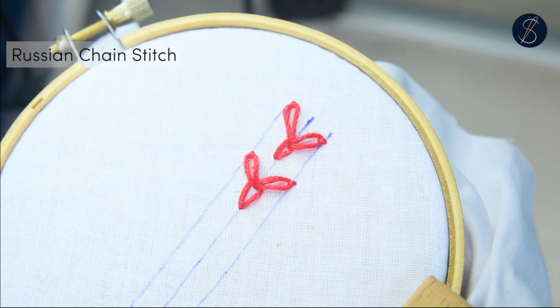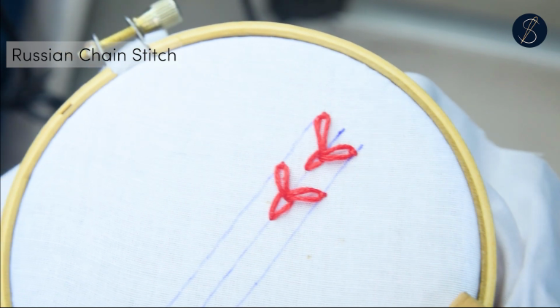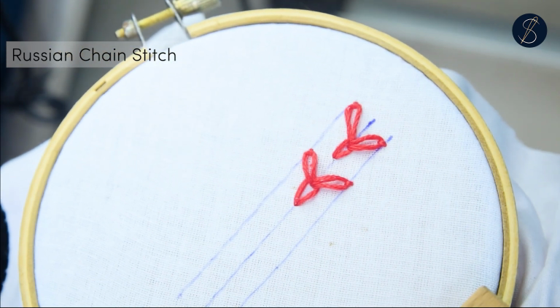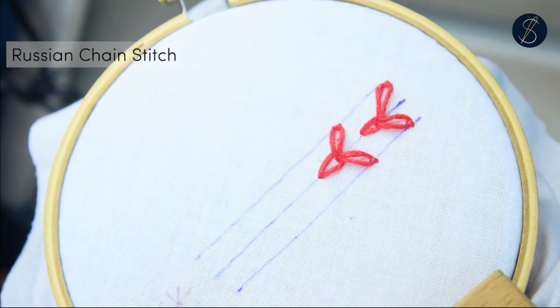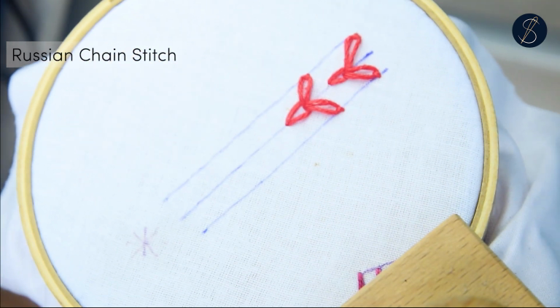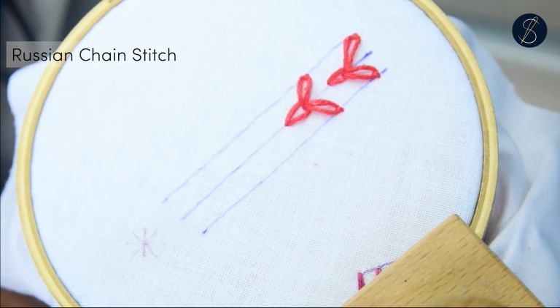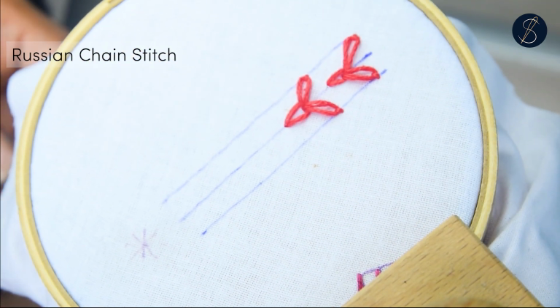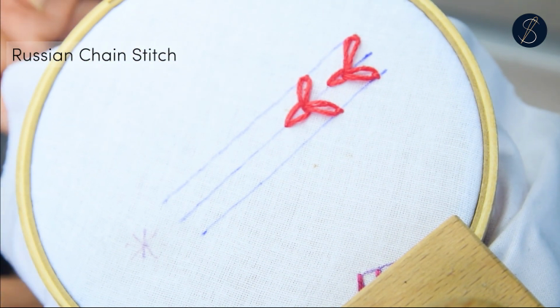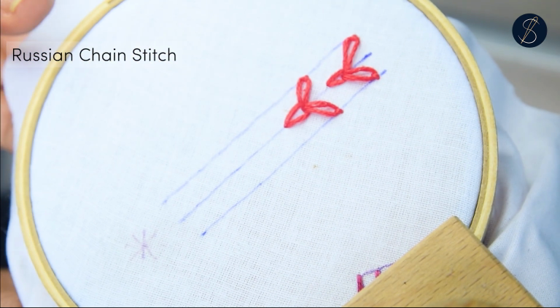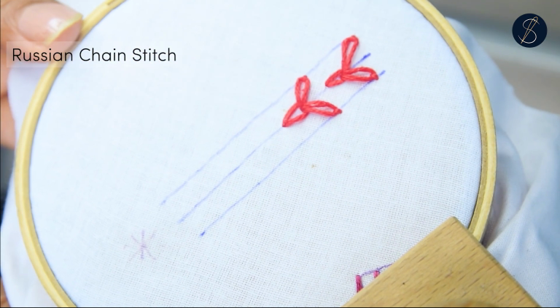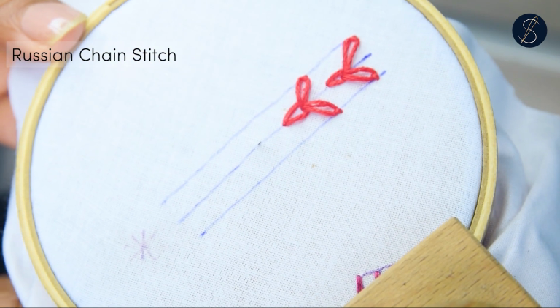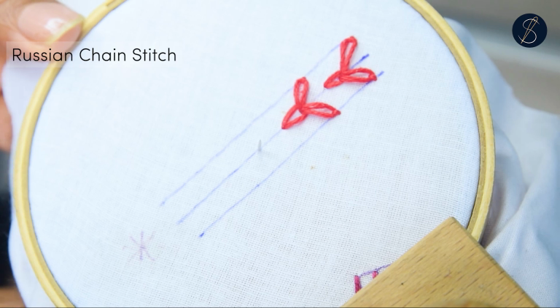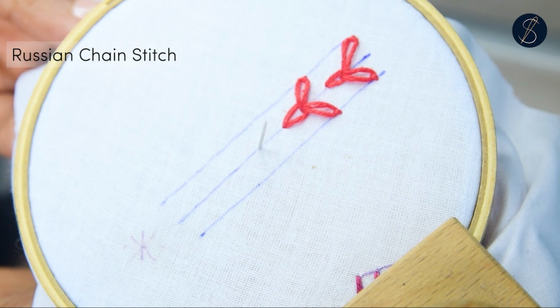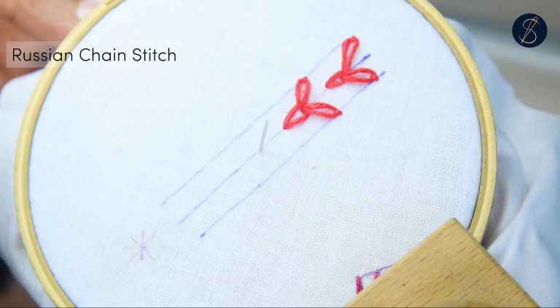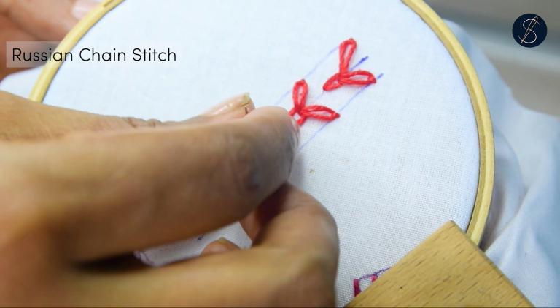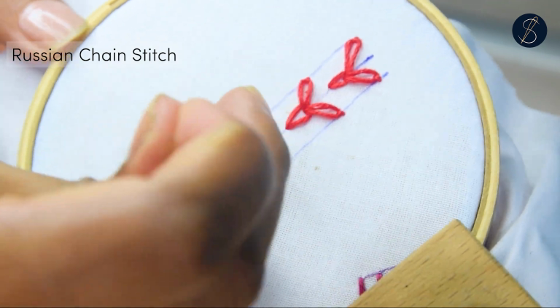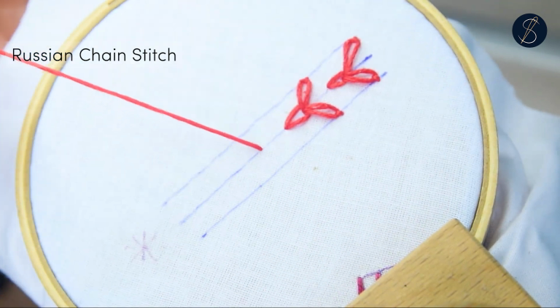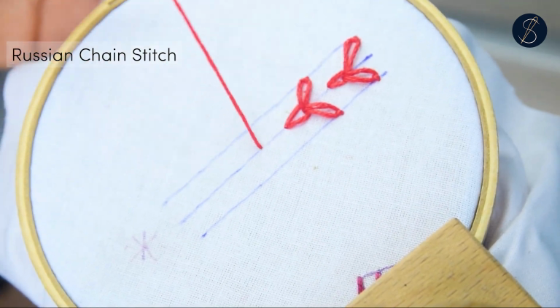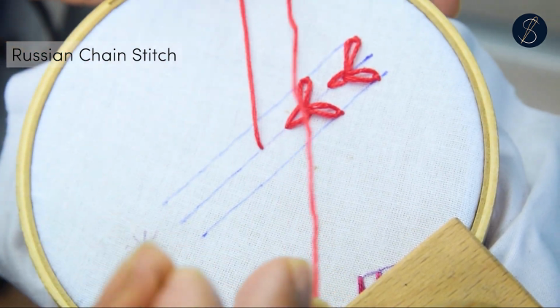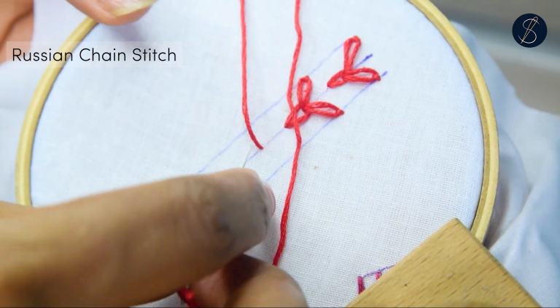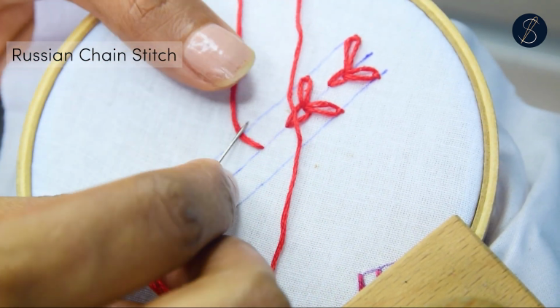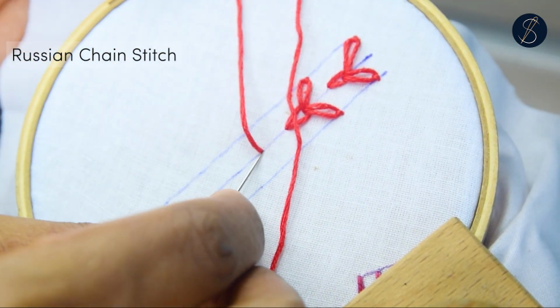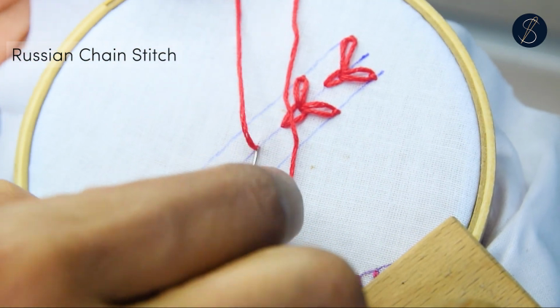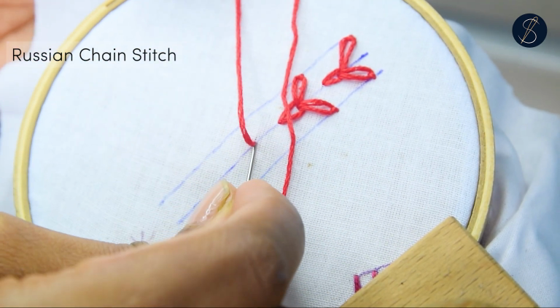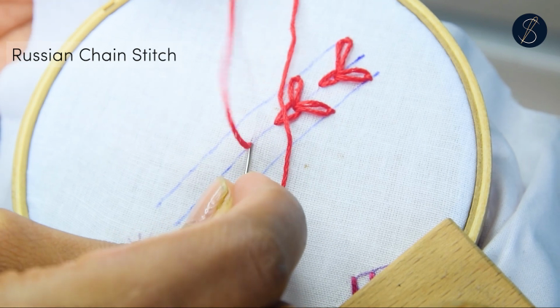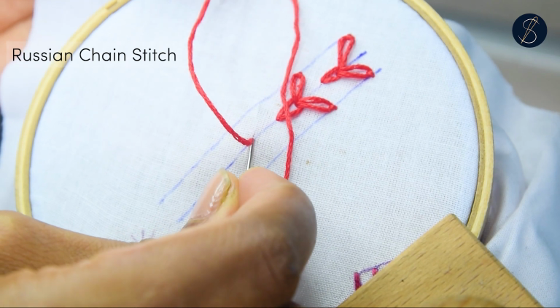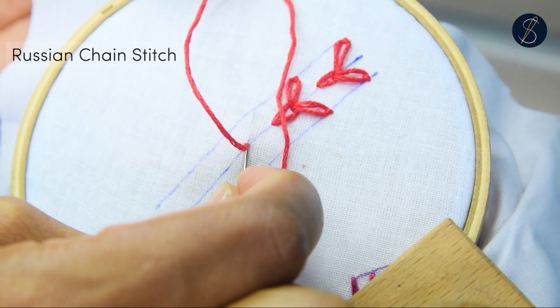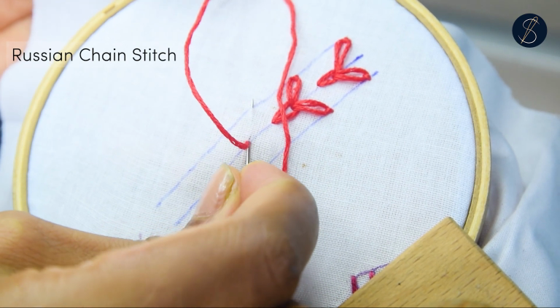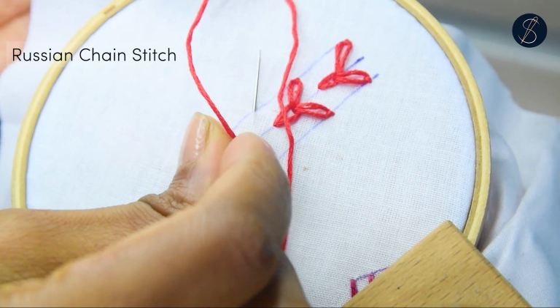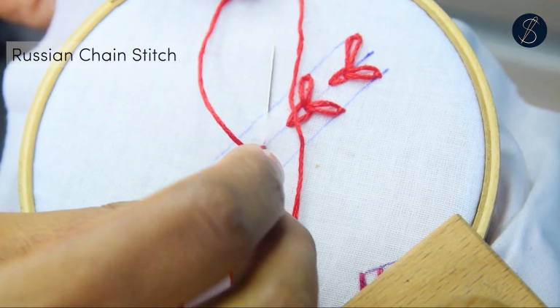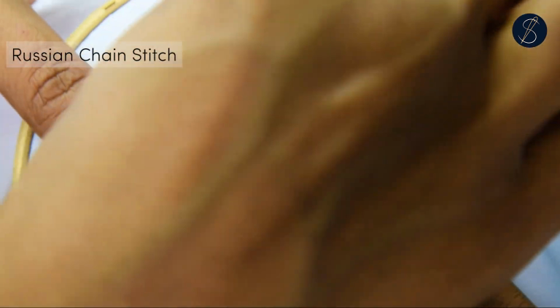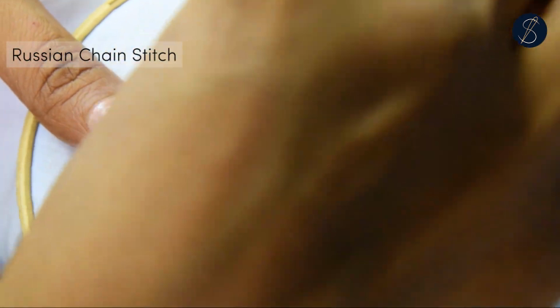What I'm showing here is the easier method to create the stitch. Alternately, you can make a single chain stitch in the center first and then make the two stitches to the sides. This alternative method is shown on my website.